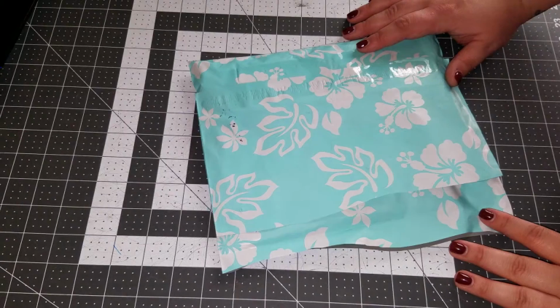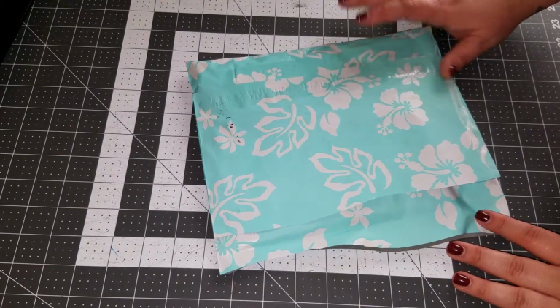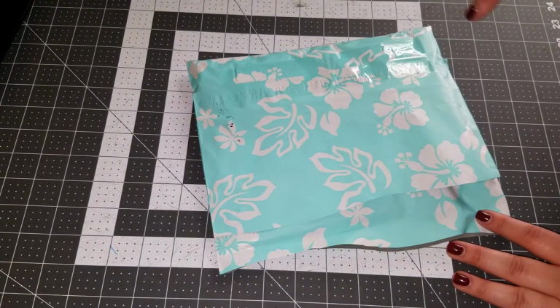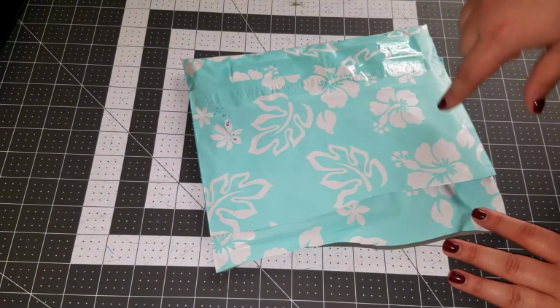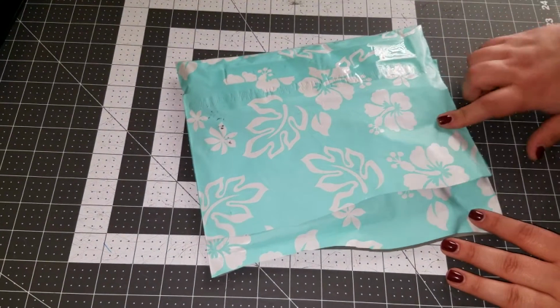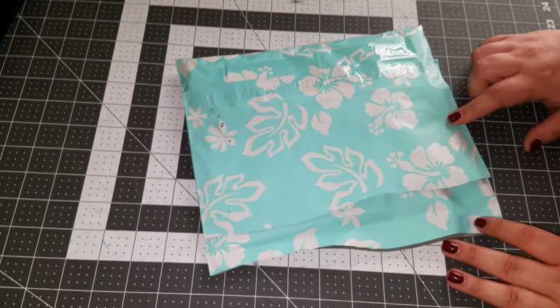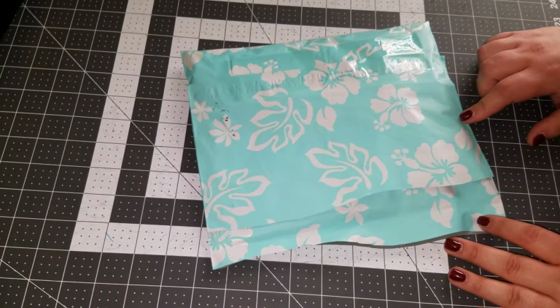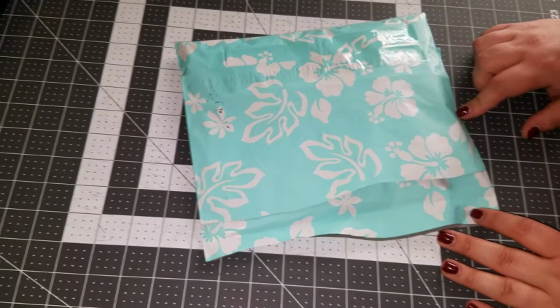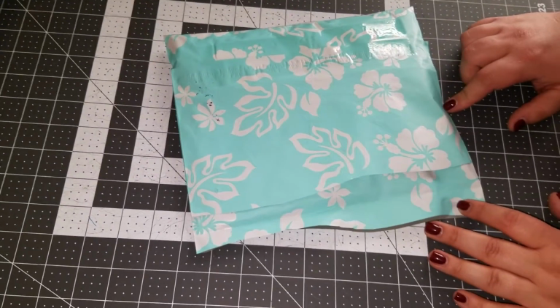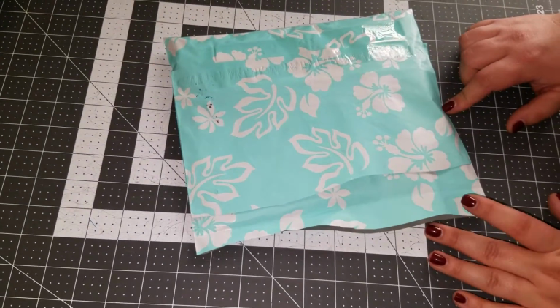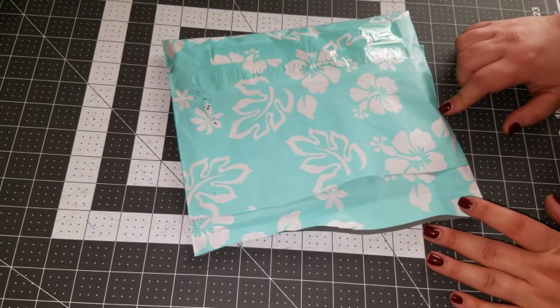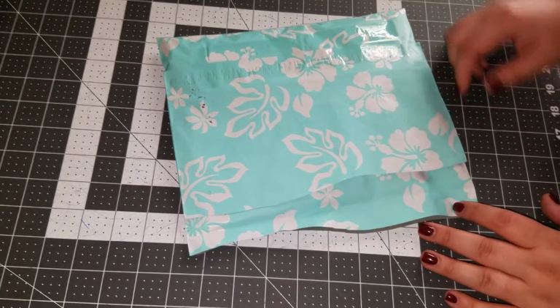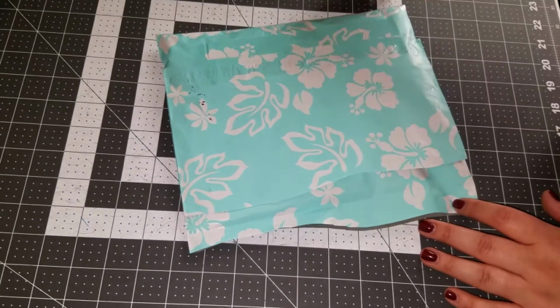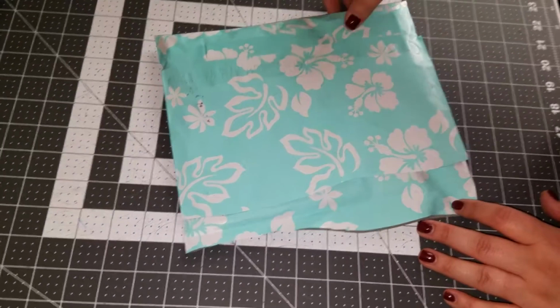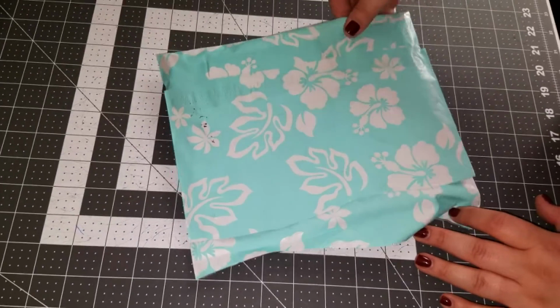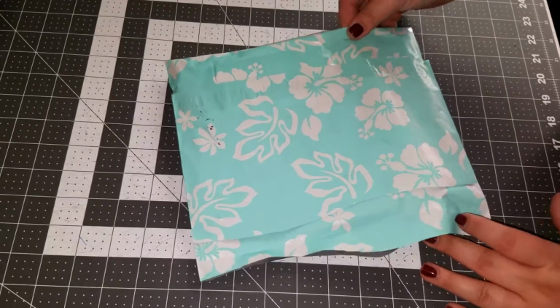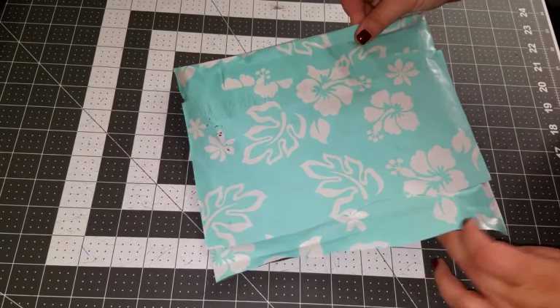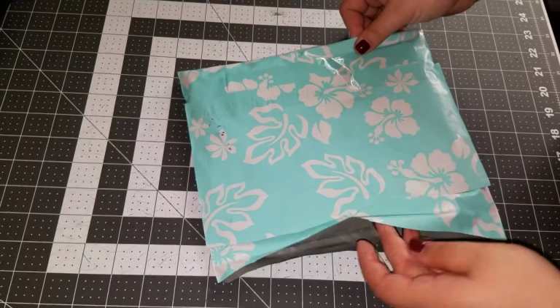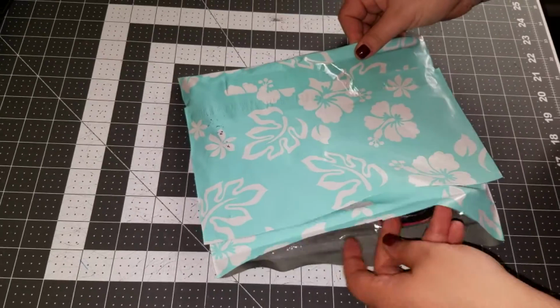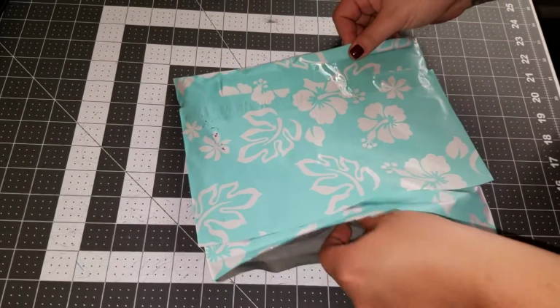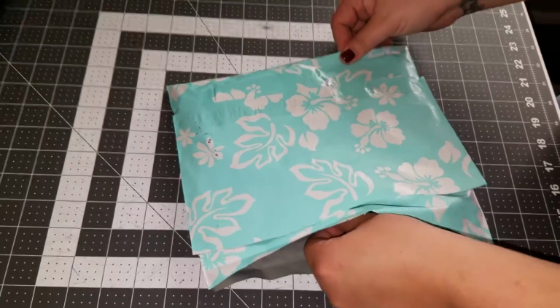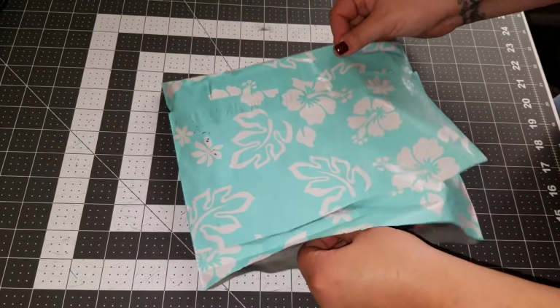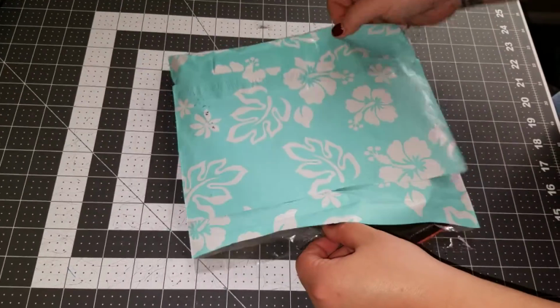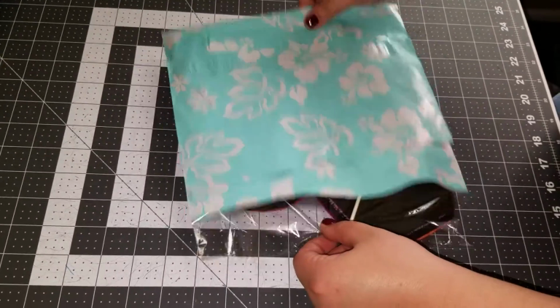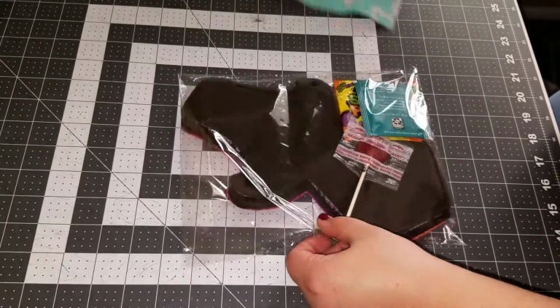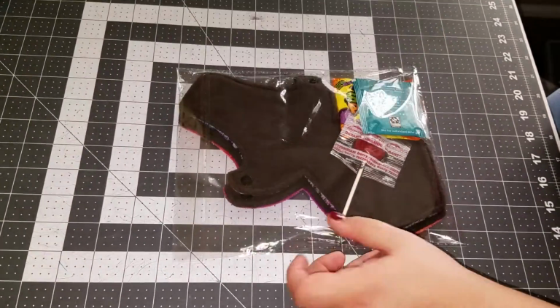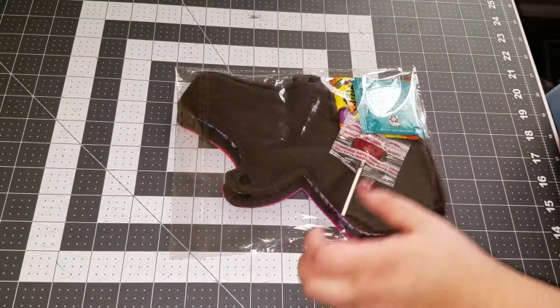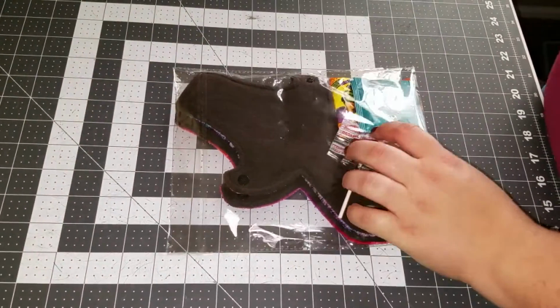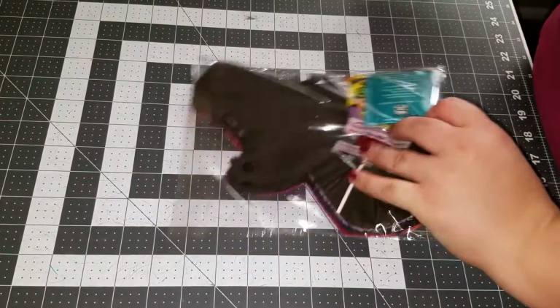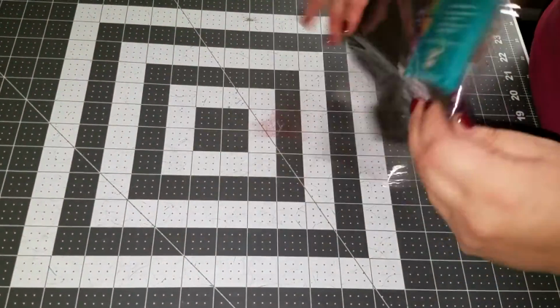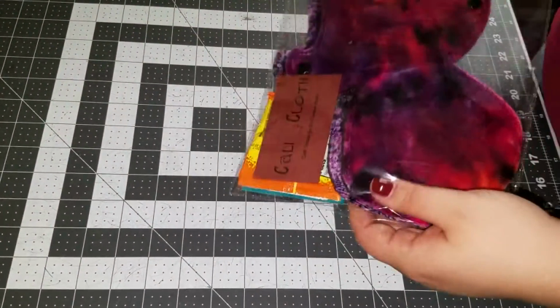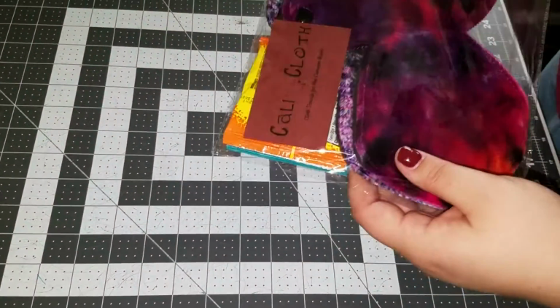Hey guys, I've got fluffy mail here from Cali Cloth. This is a custom order that I did a week and a half ago. I'm going to open it up with you all.